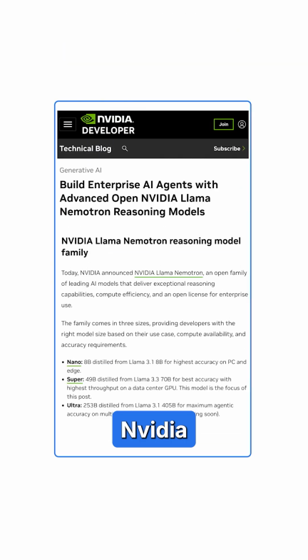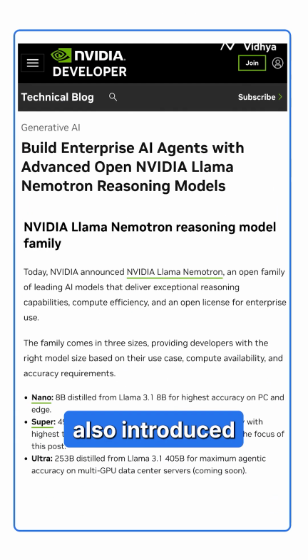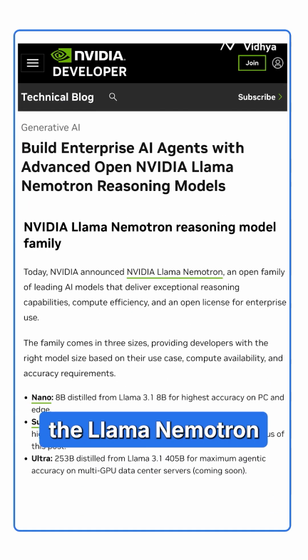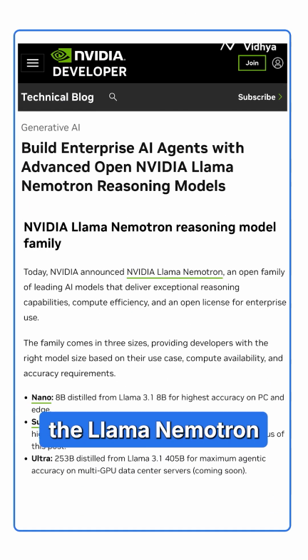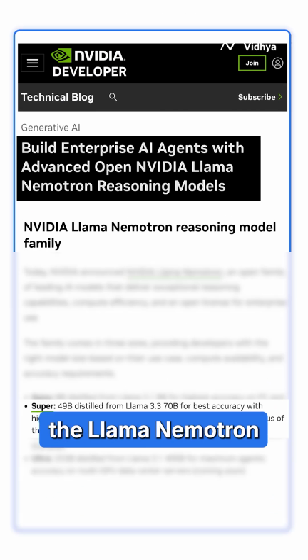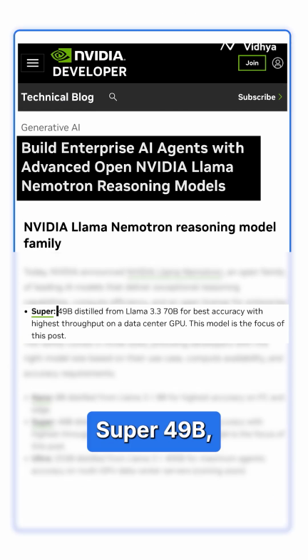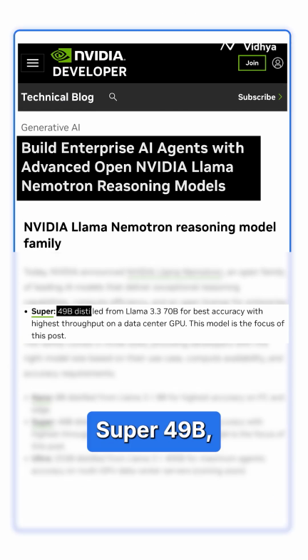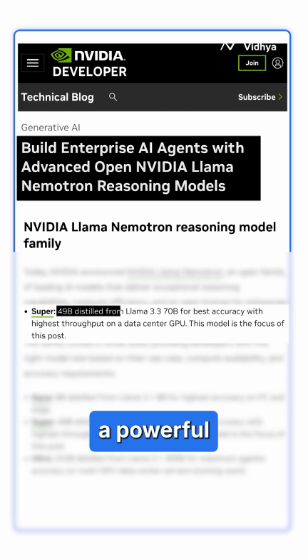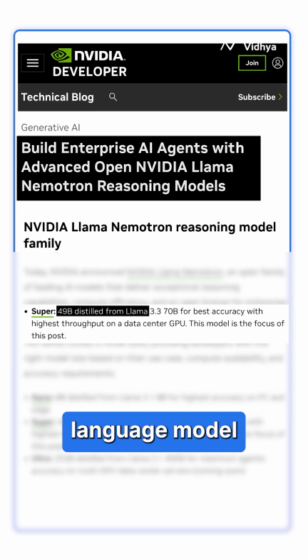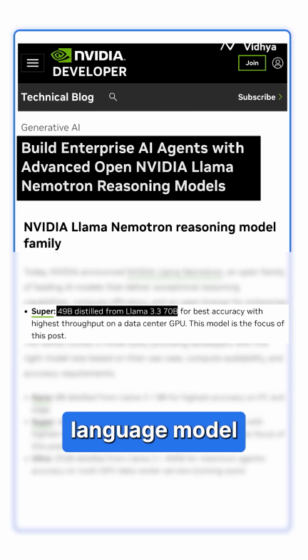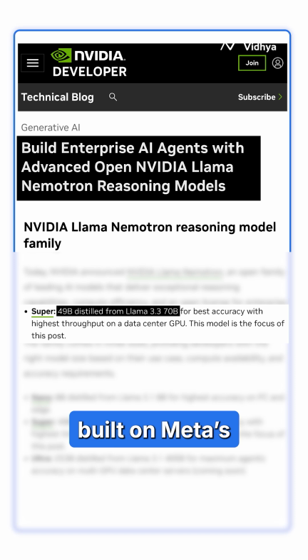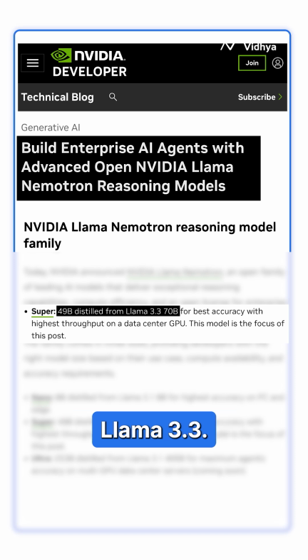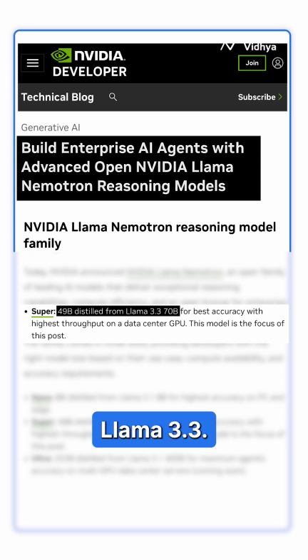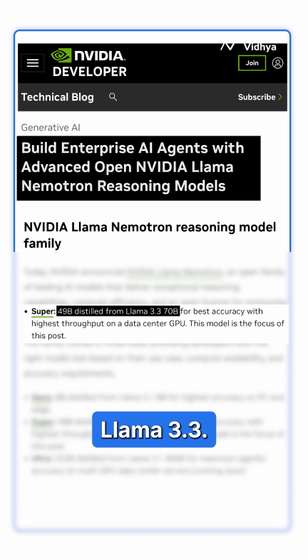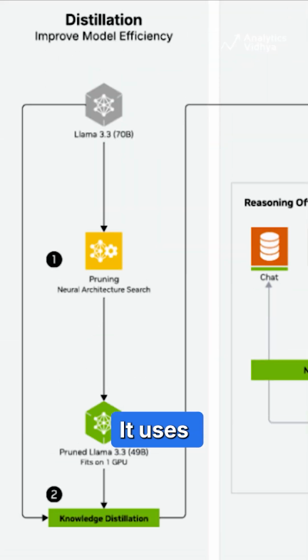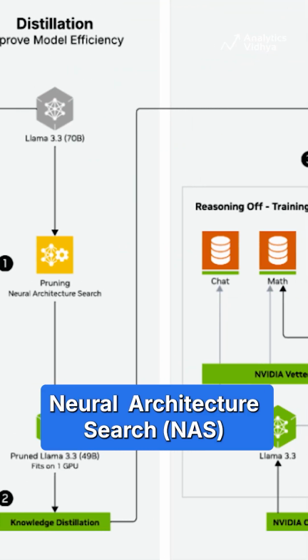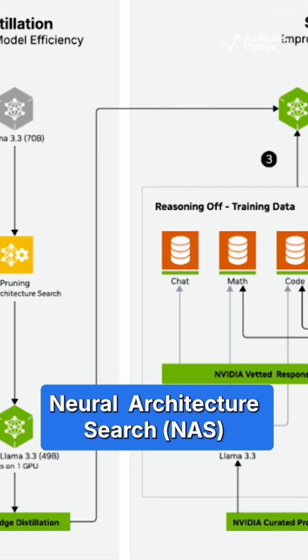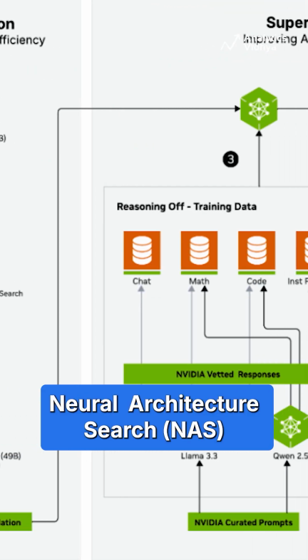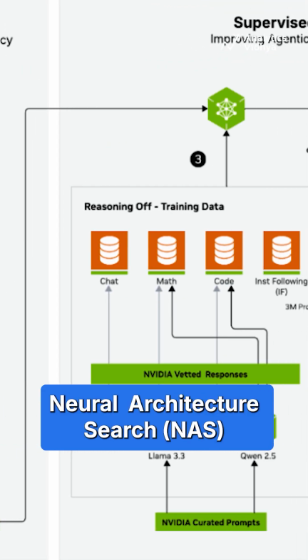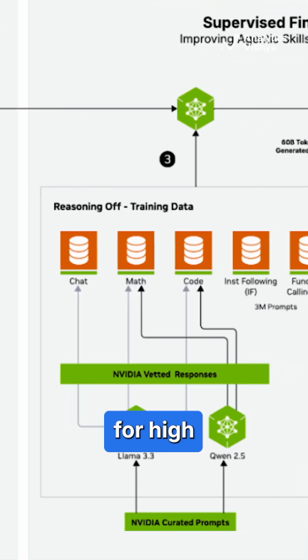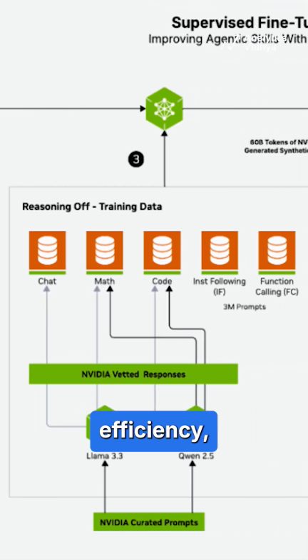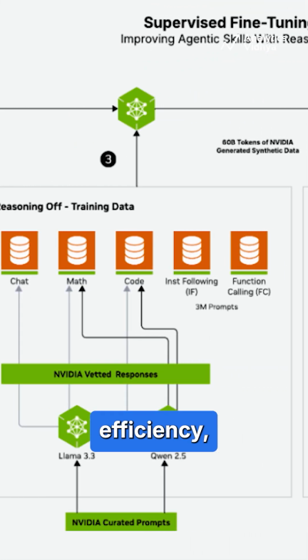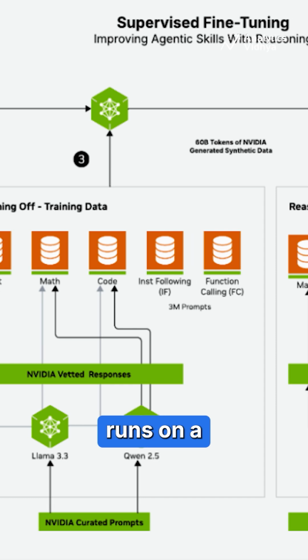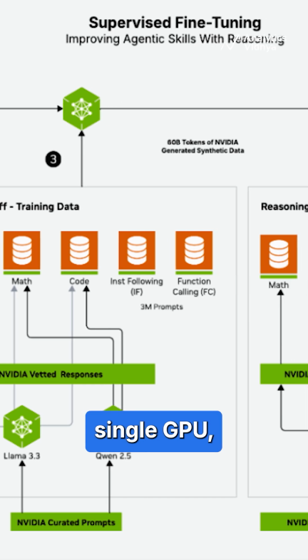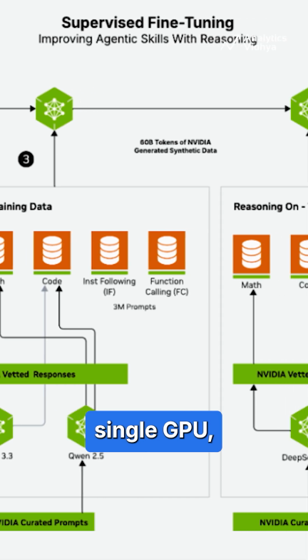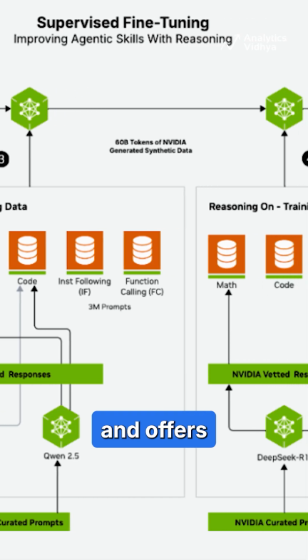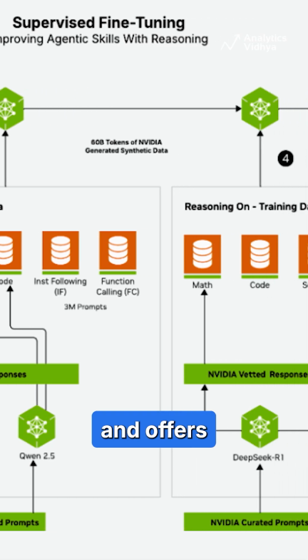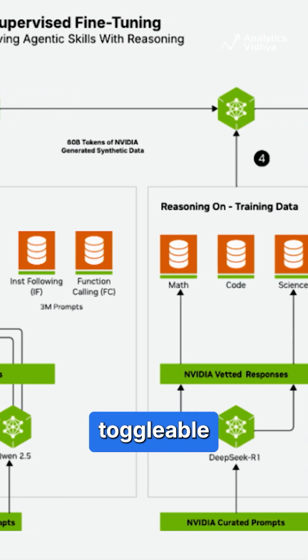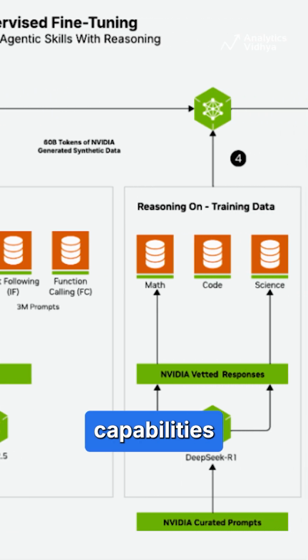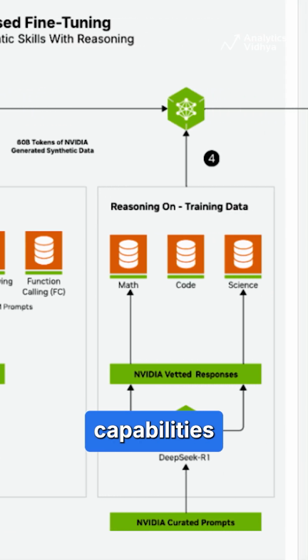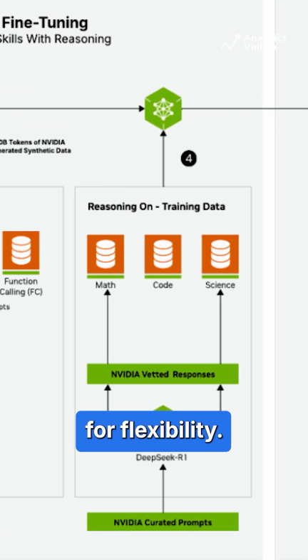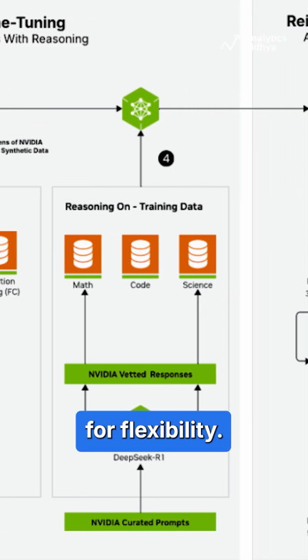NVIDIA also introduced the Llama Nemotron Super 49B, a powerful language model built on Meta's Llama 3.3. It uses Neural Architecture Search for high efficiency, runs on a single GPU, and offers toggleable reasoning capabilities for flexibility.